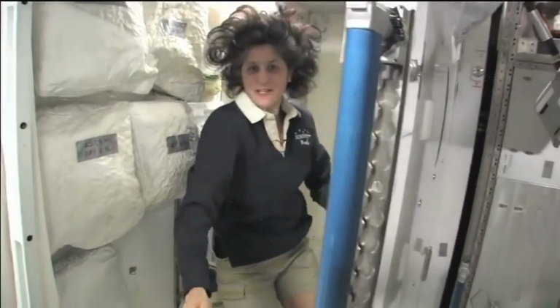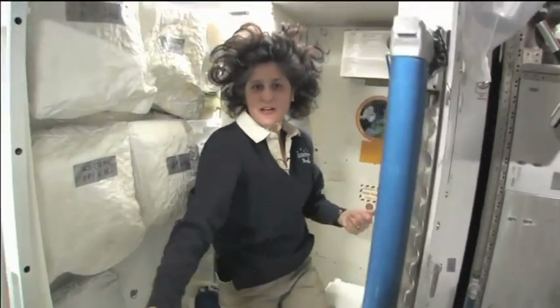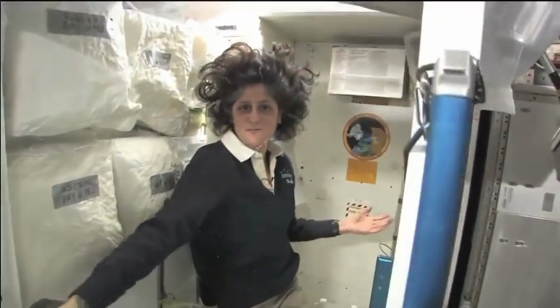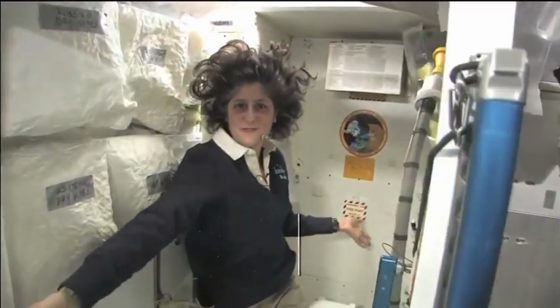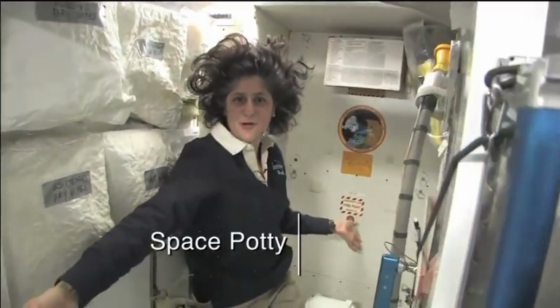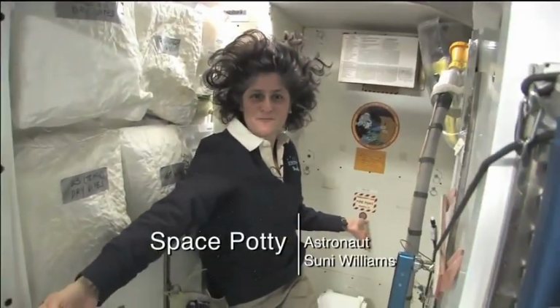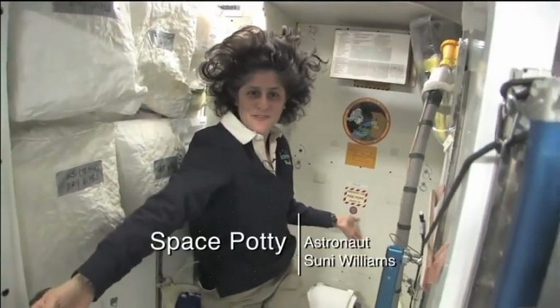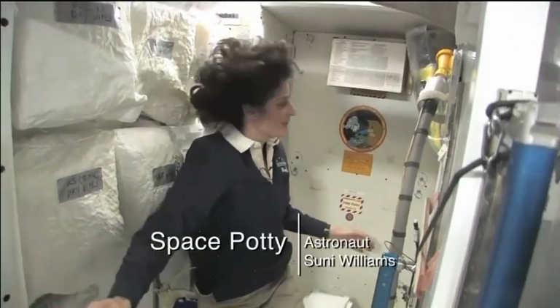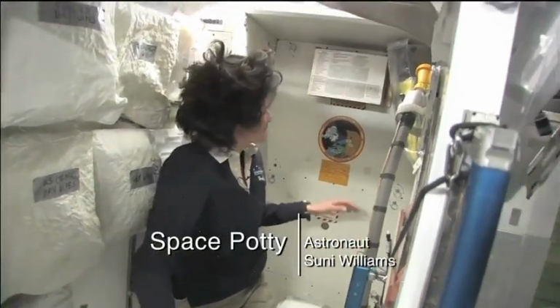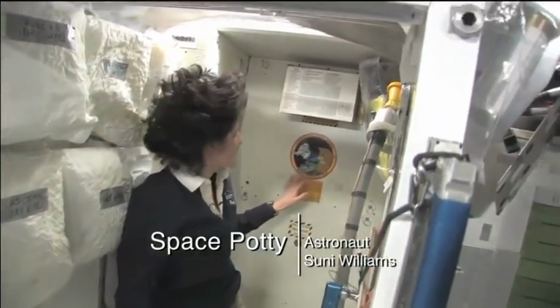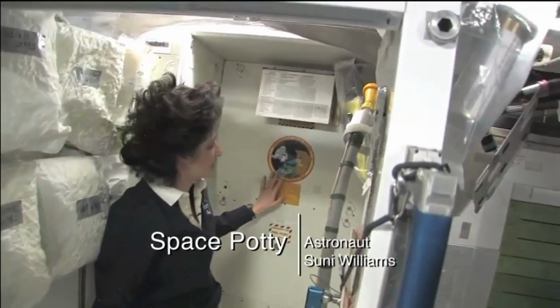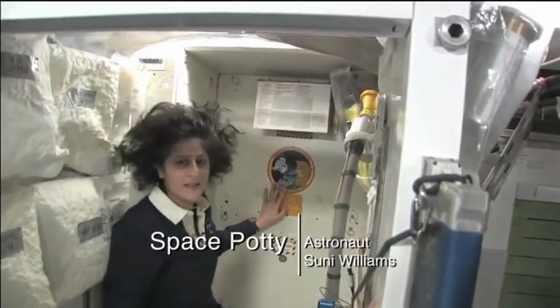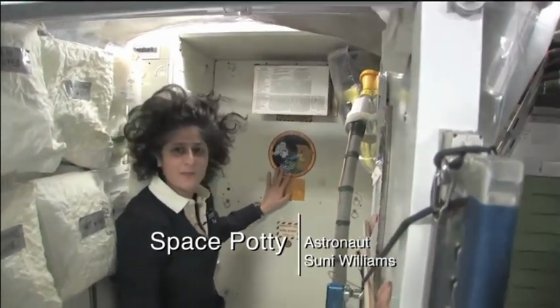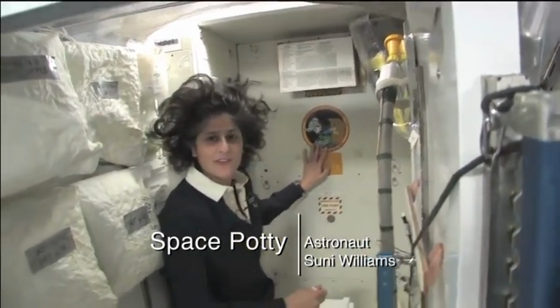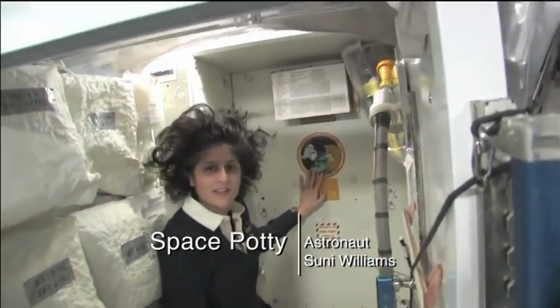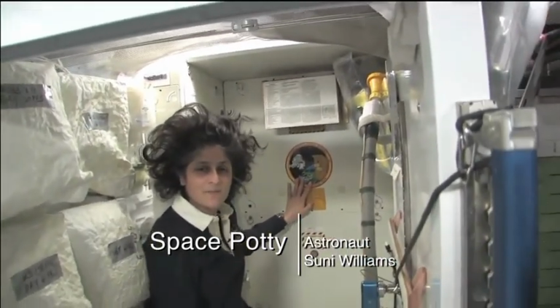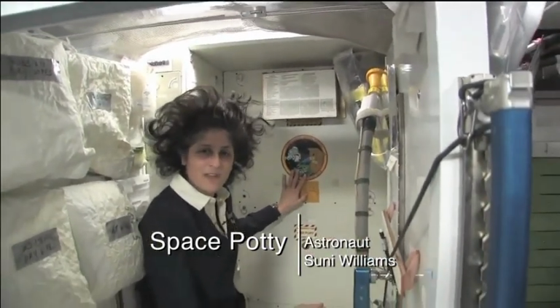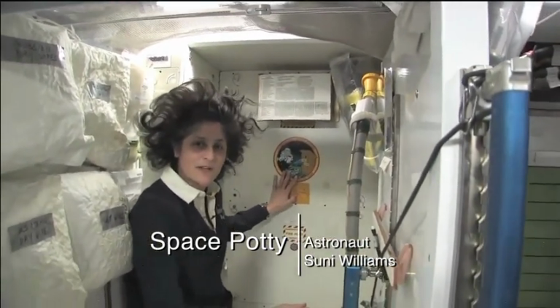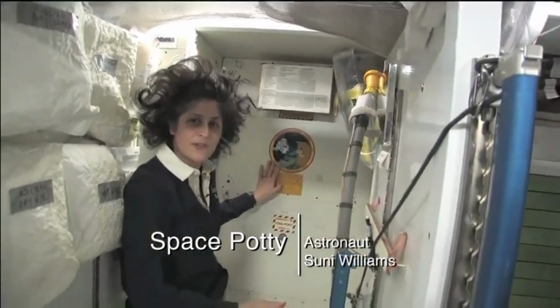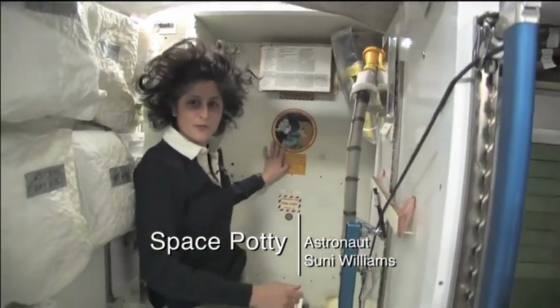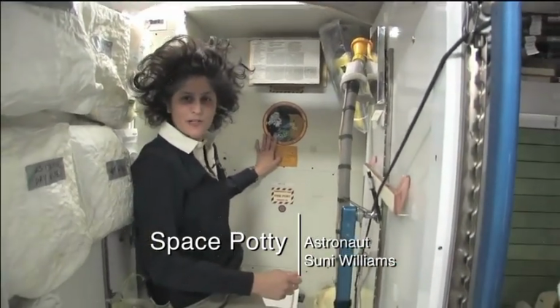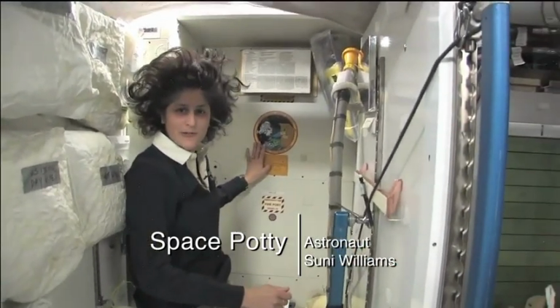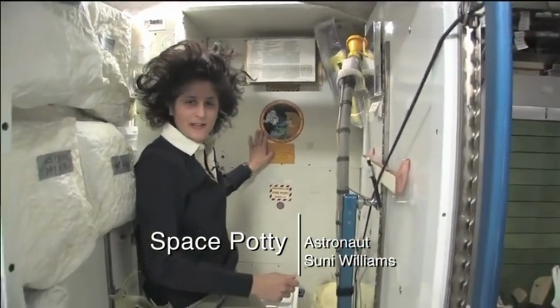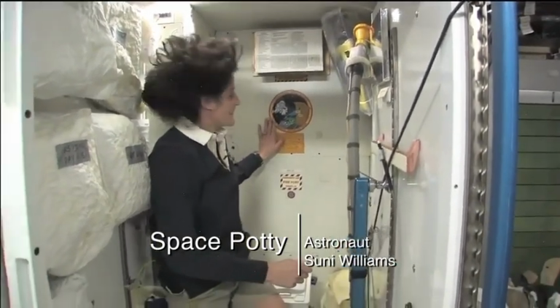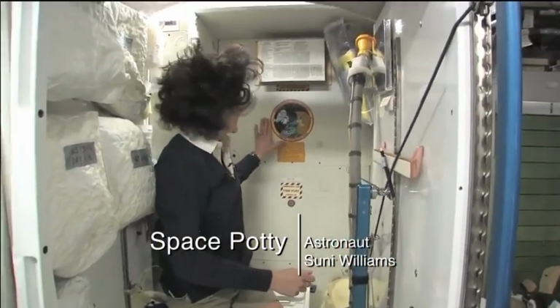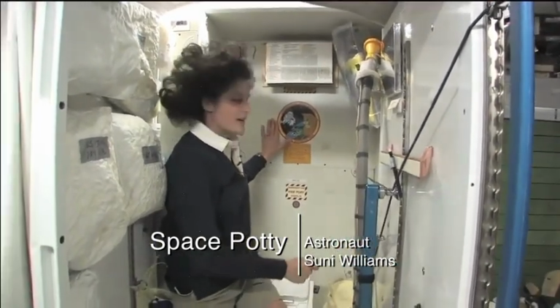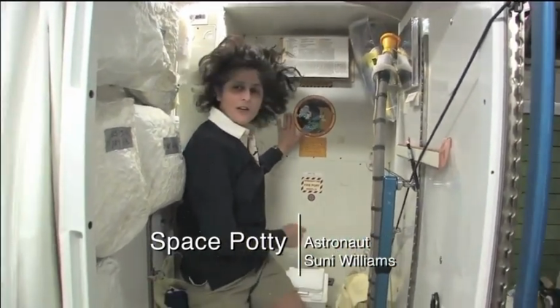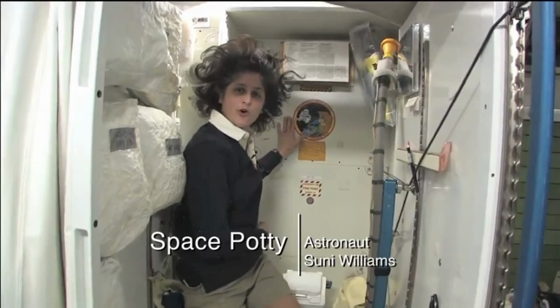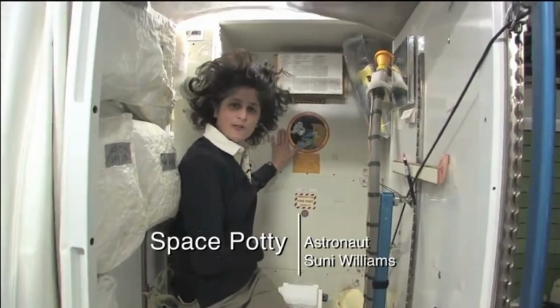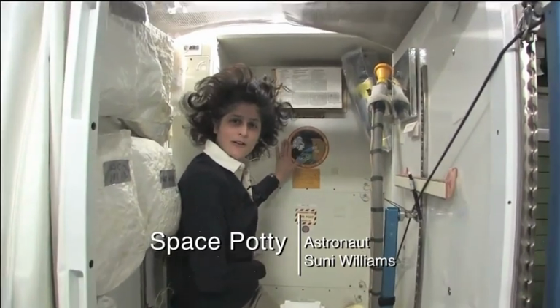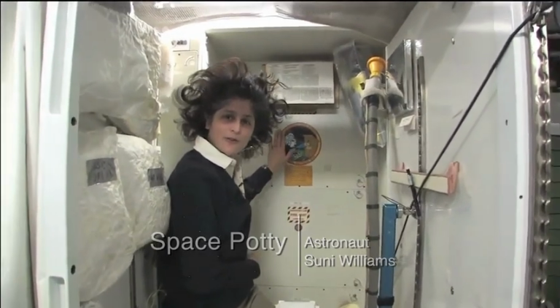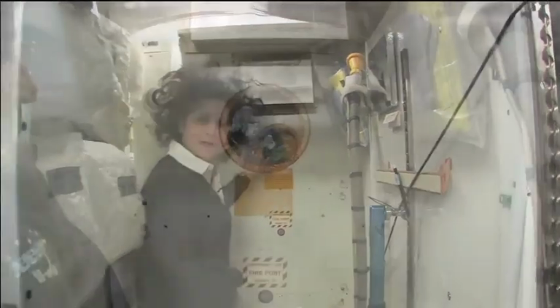Here we are at the throne. This is awesome. You might have noticed the little moon on the outside. This is our orbital outhouse right here.